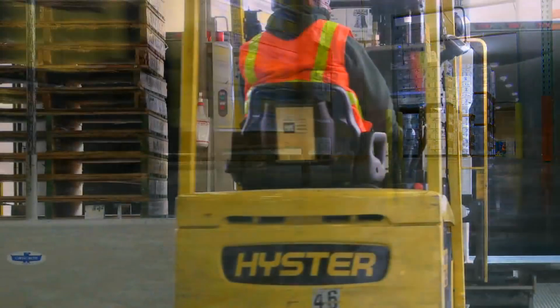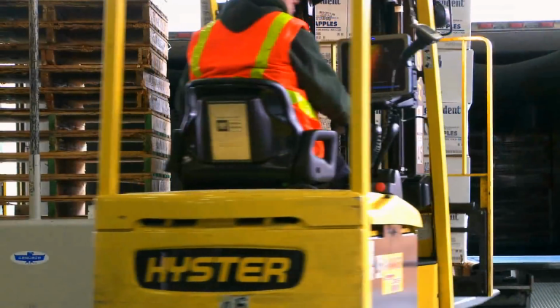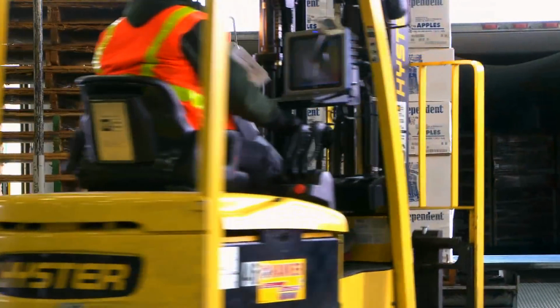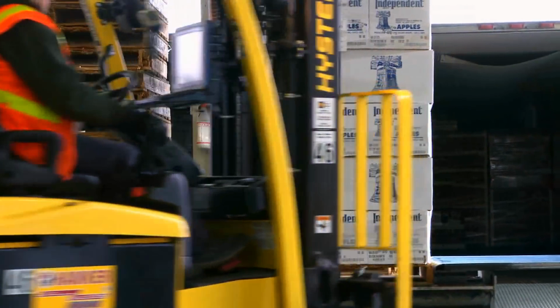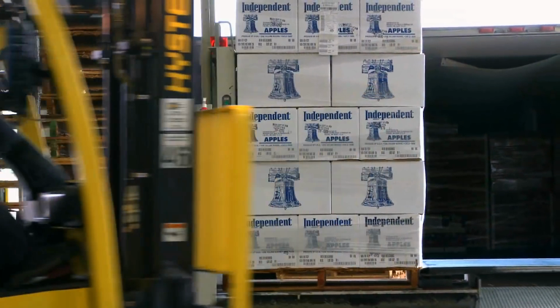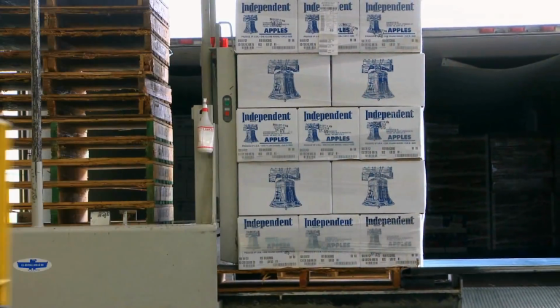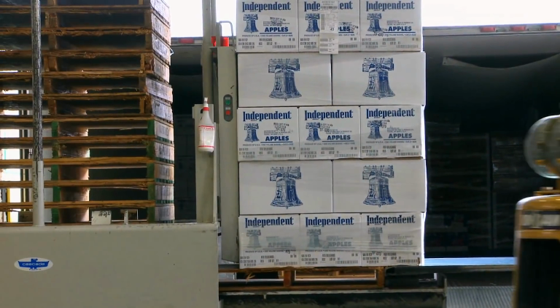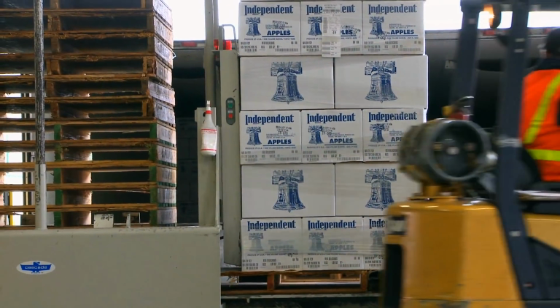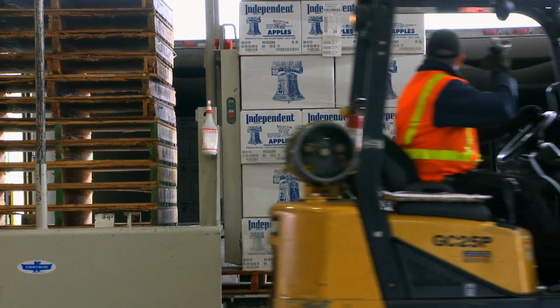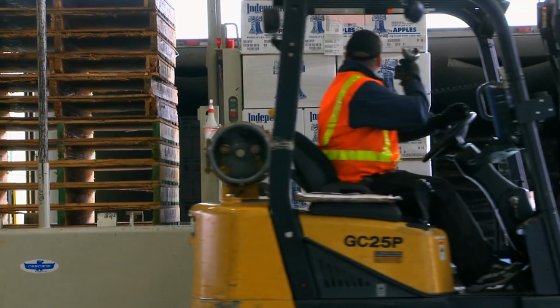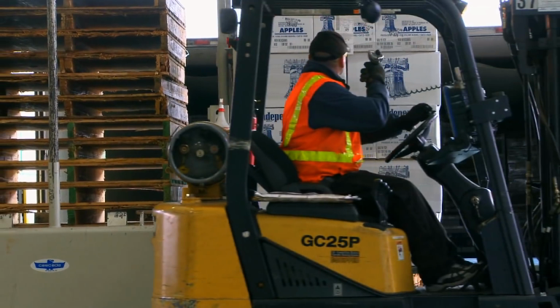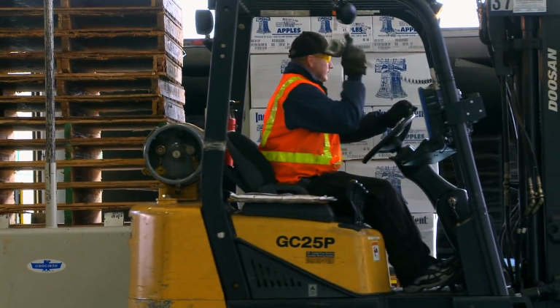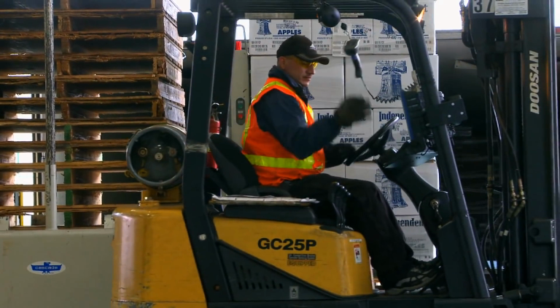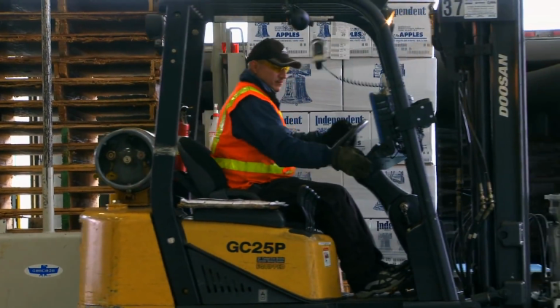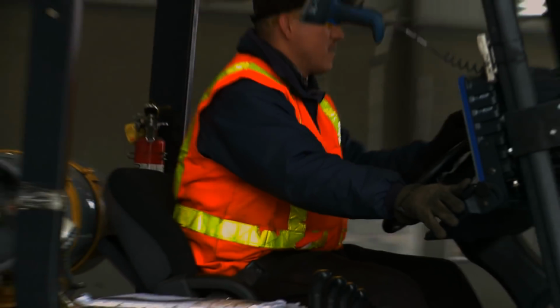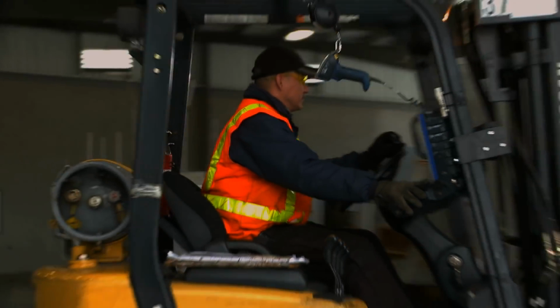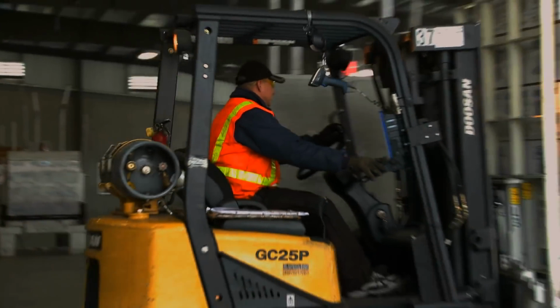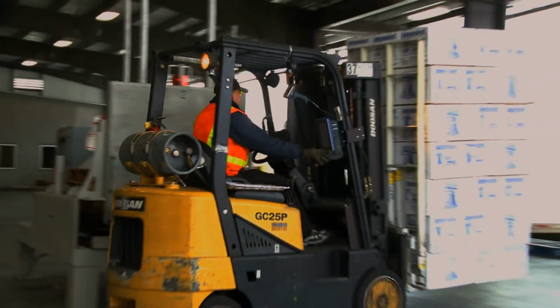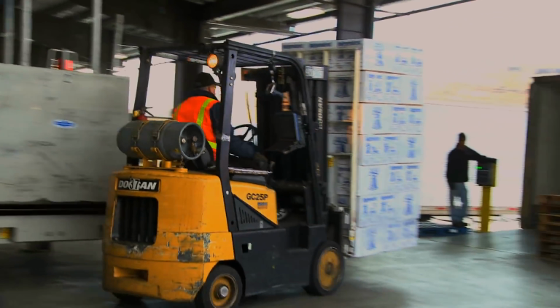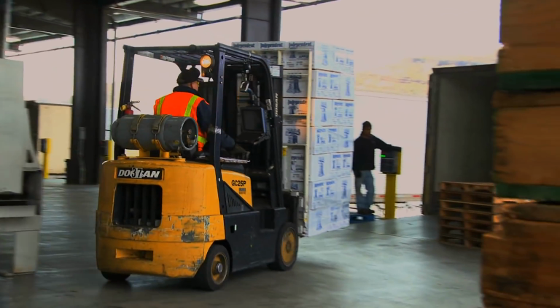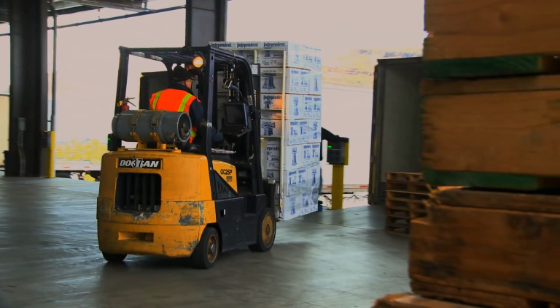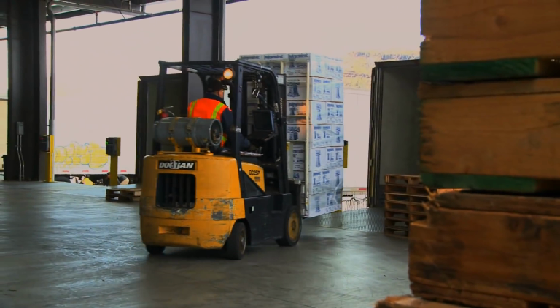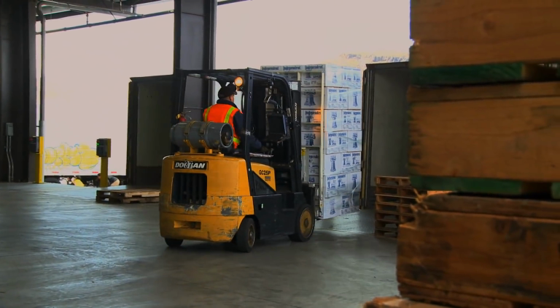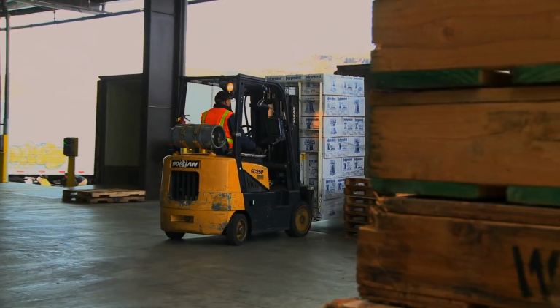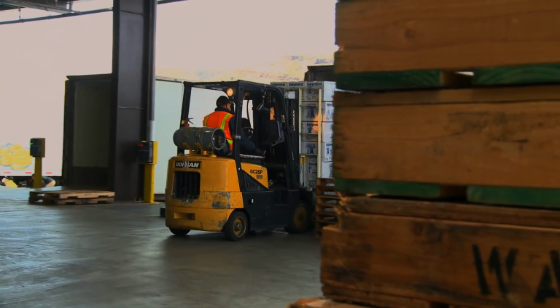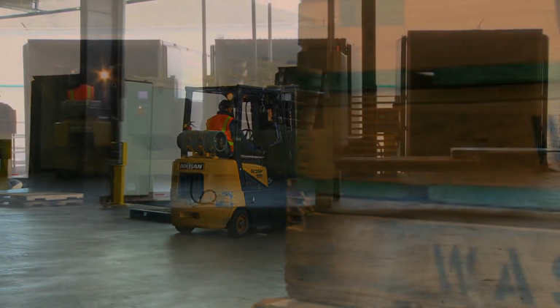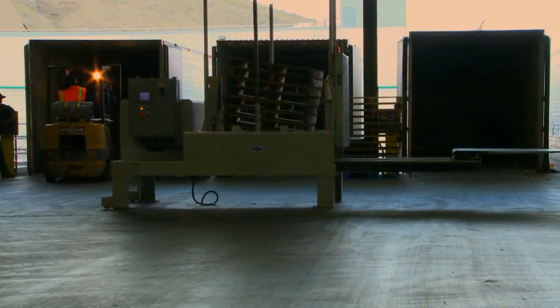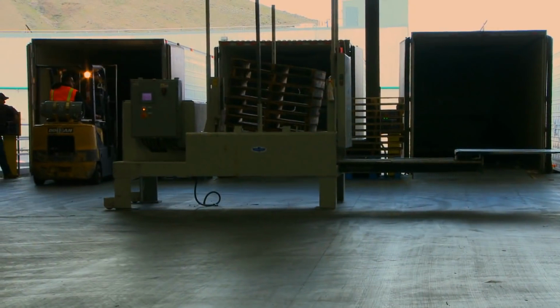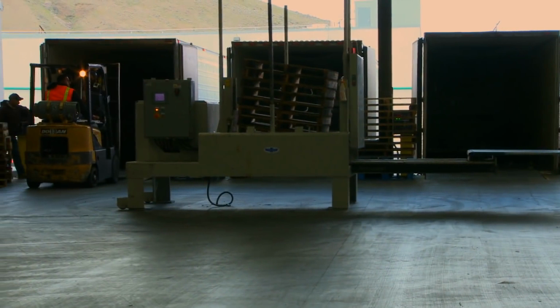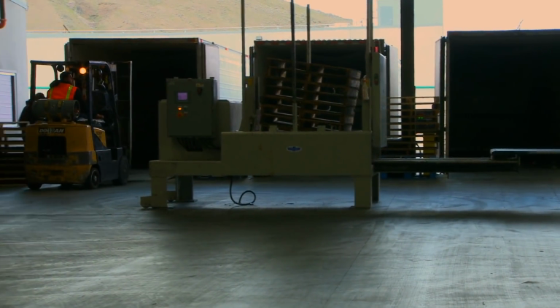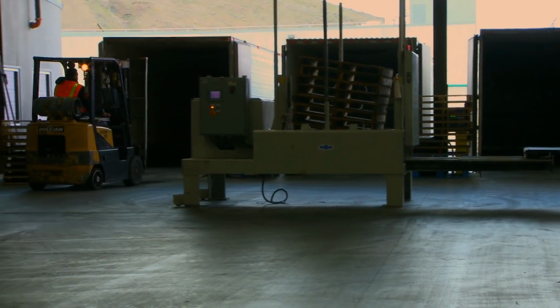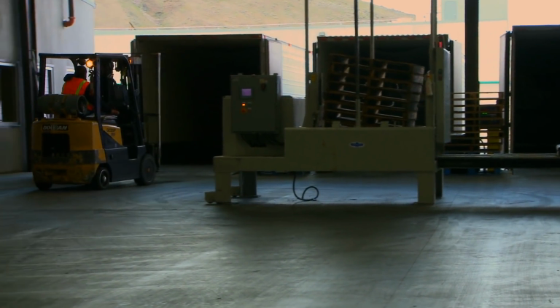And when we ship the product, we scan the pallet tag, which then pulls off the serial numbers of the 49 boxes on that pallet and puts it in a file that we can save — and know that these 49 boxes got loaded on this truck, that shipped this day, to this buyer.